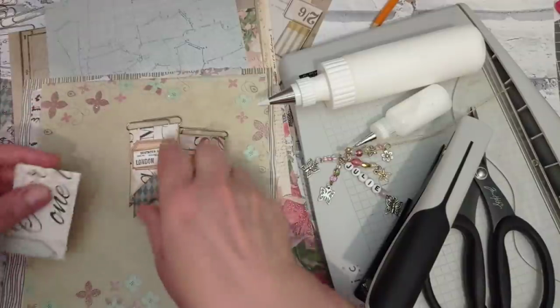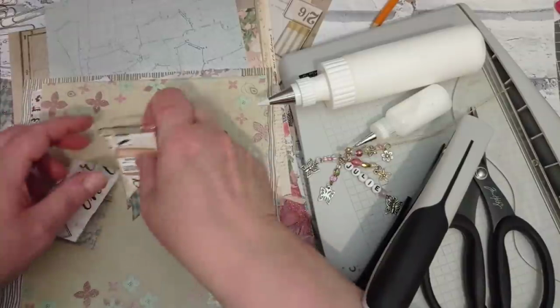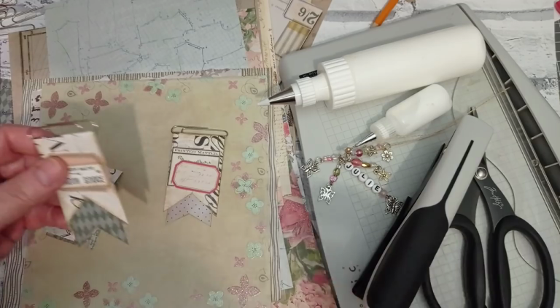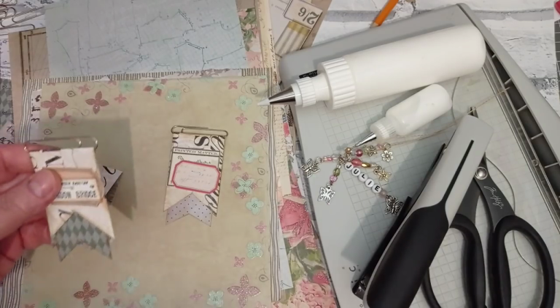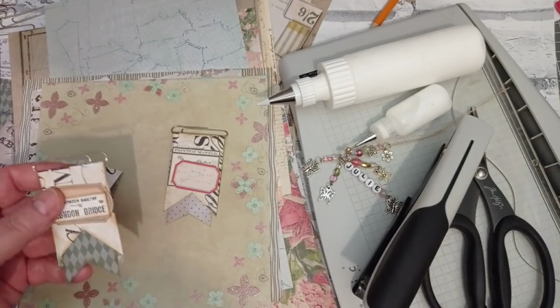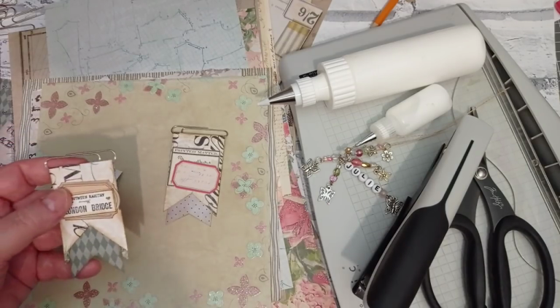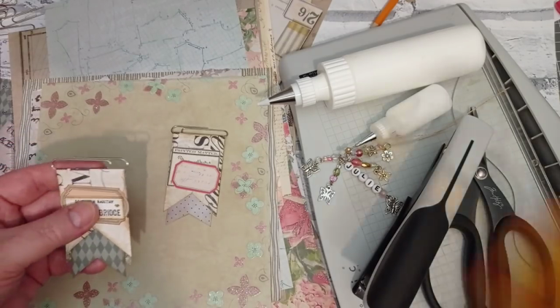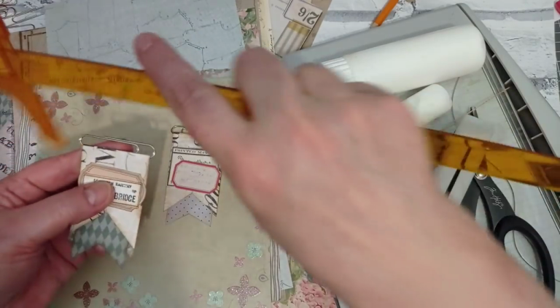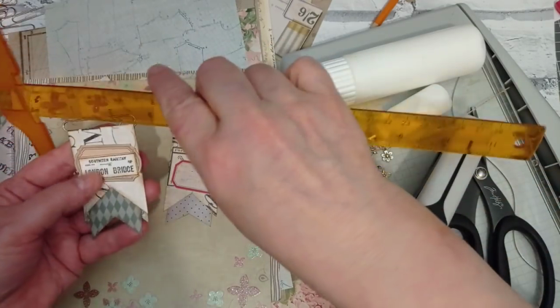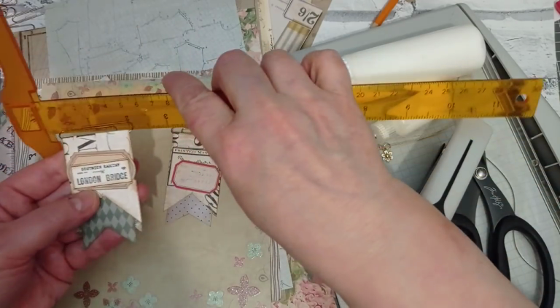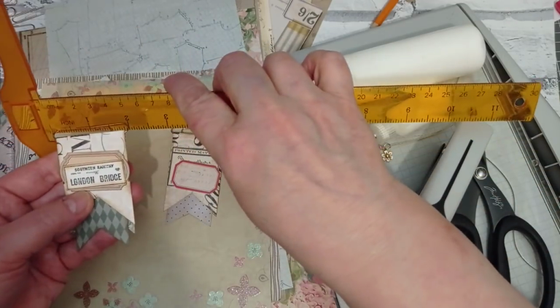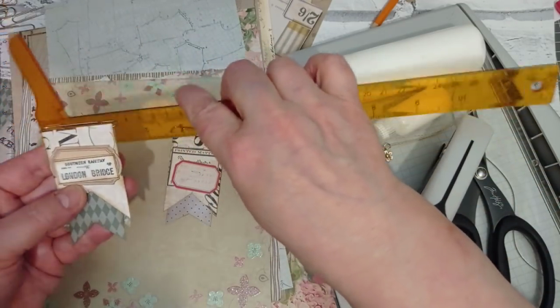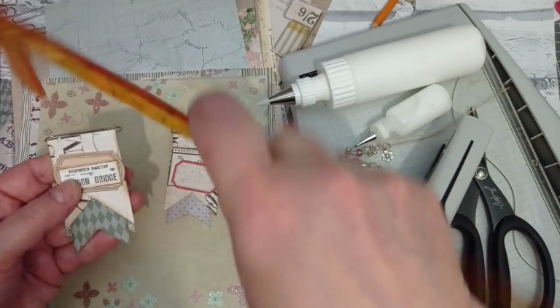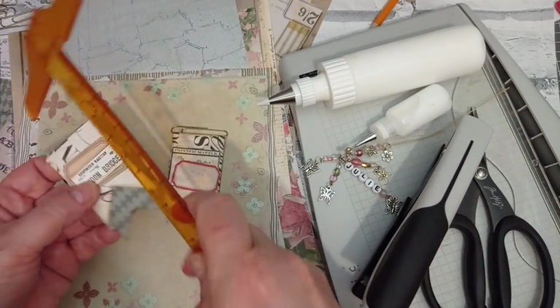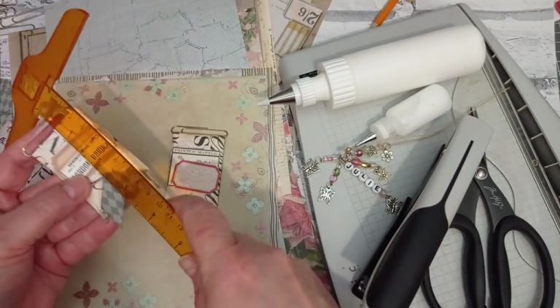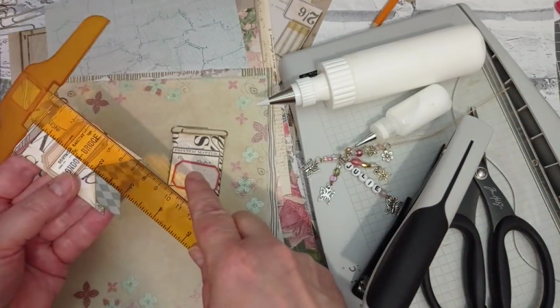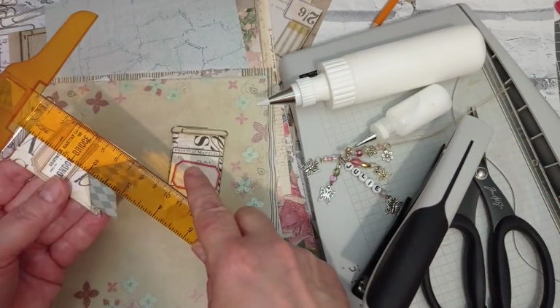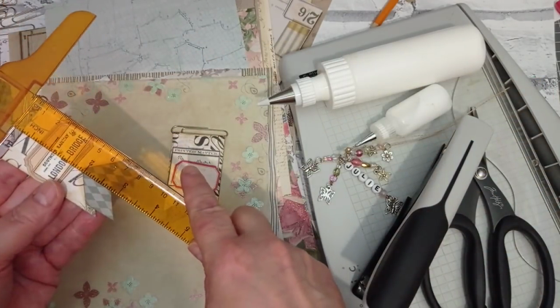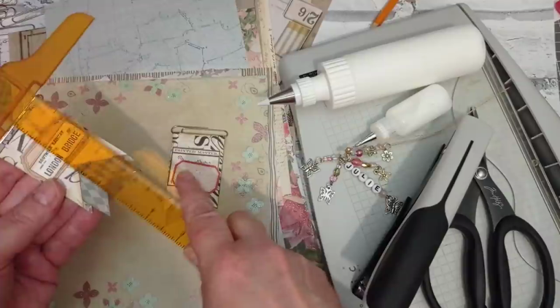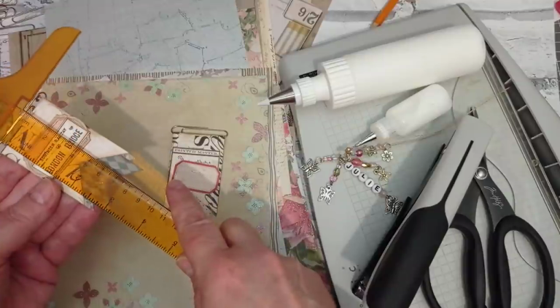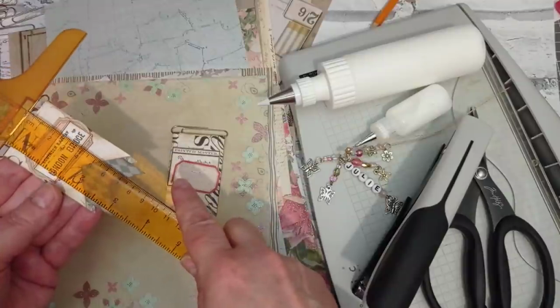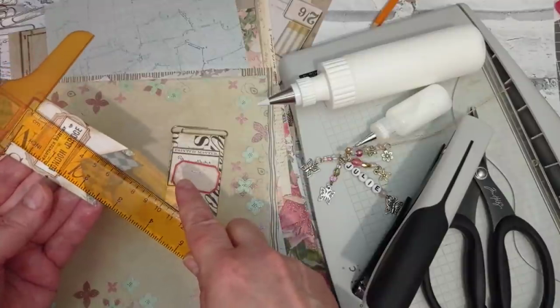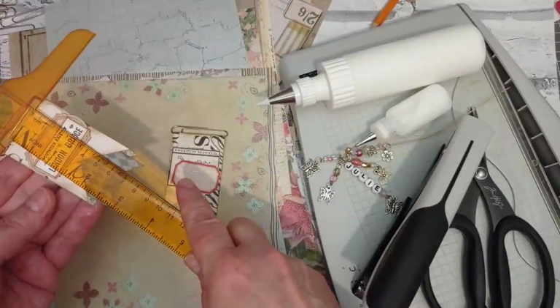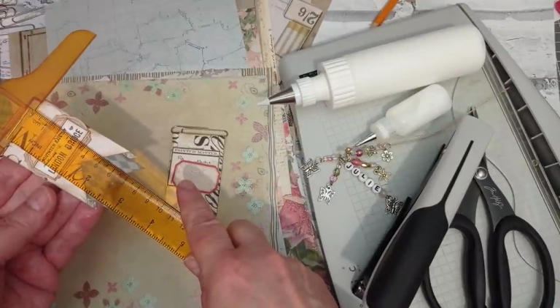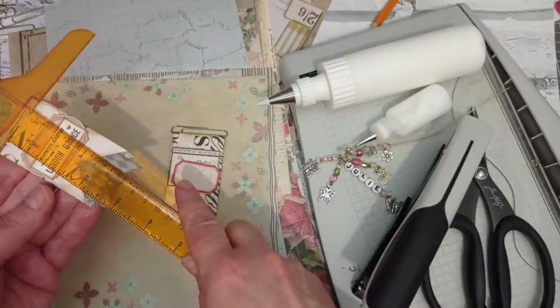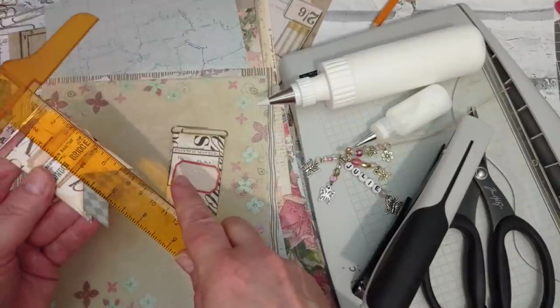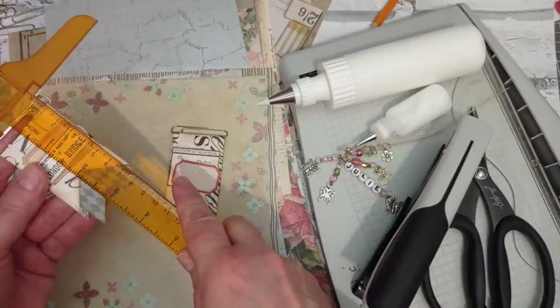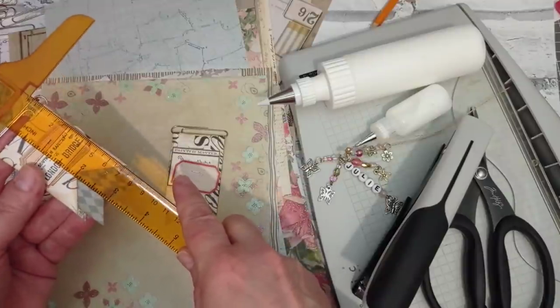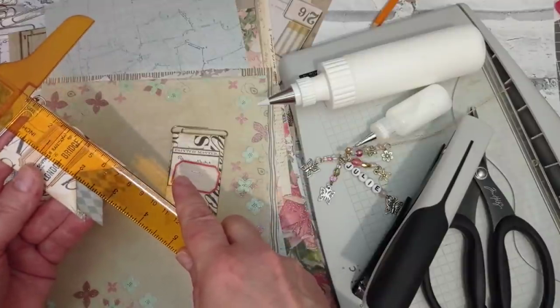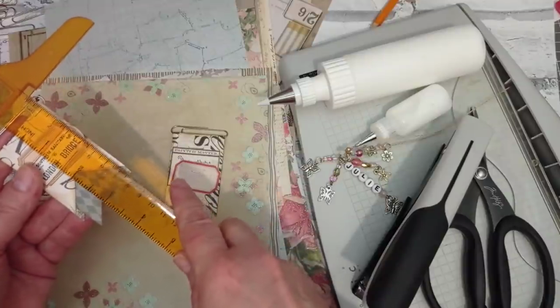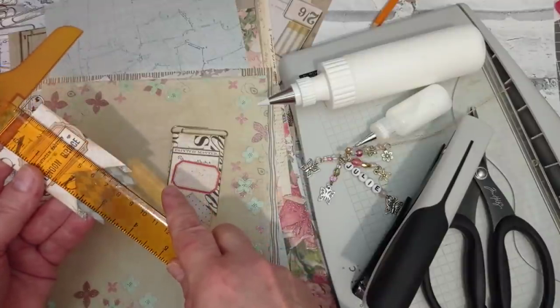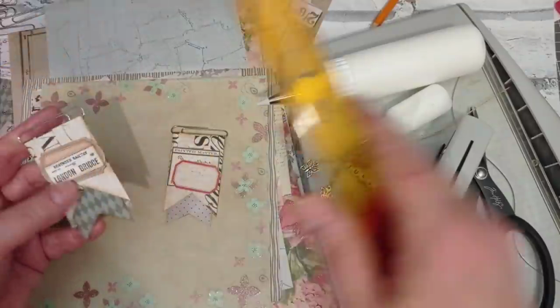I'll tell you what they measure. The paperclips I've used are two inches - just checking I got that right. So that's then given me a paperclip that's three inches long. With the paperclip included, it's three and a half almost.